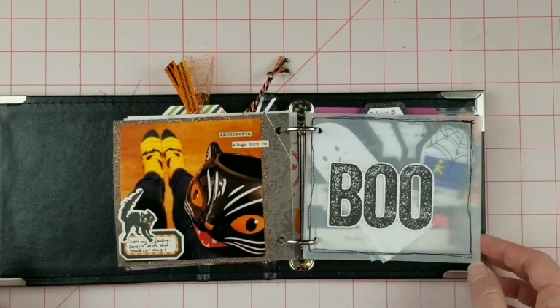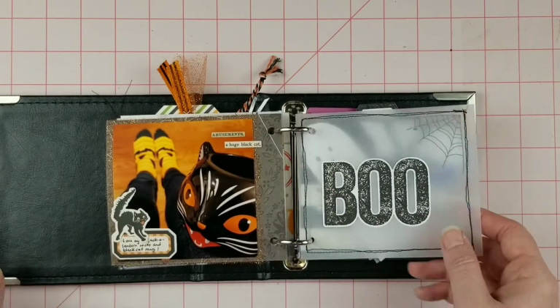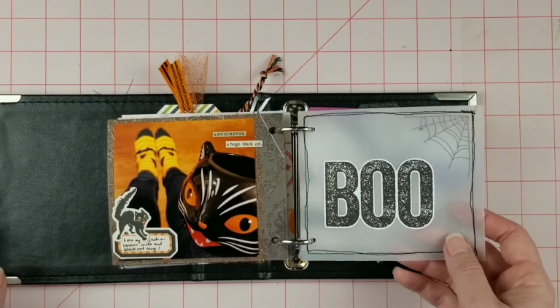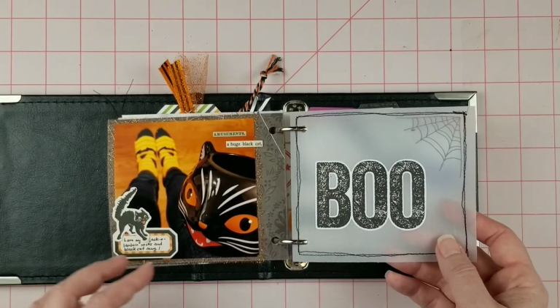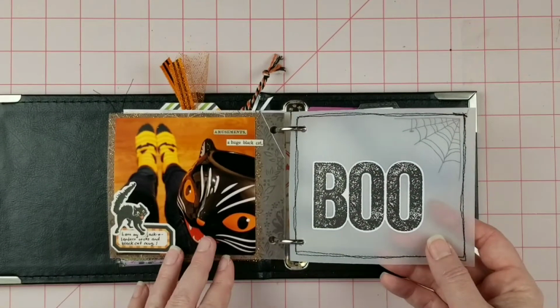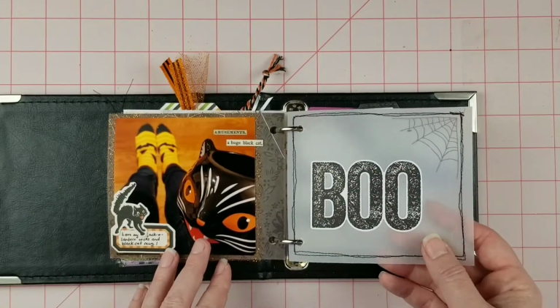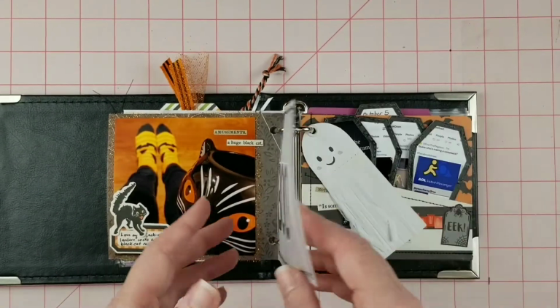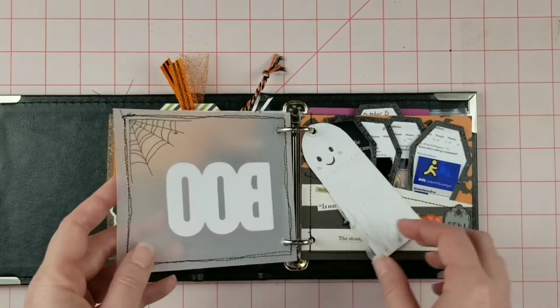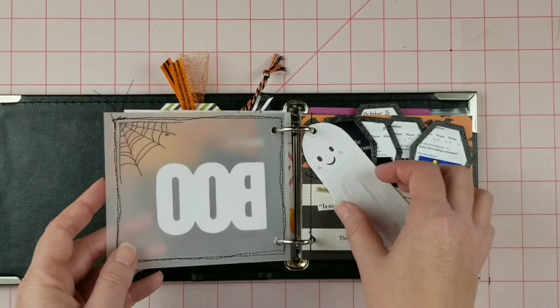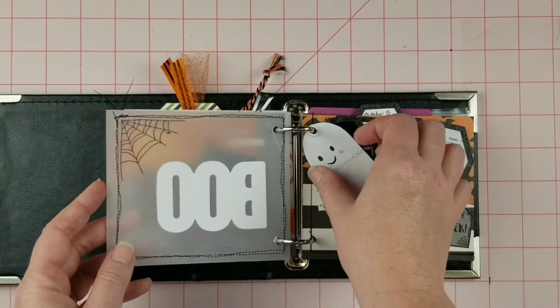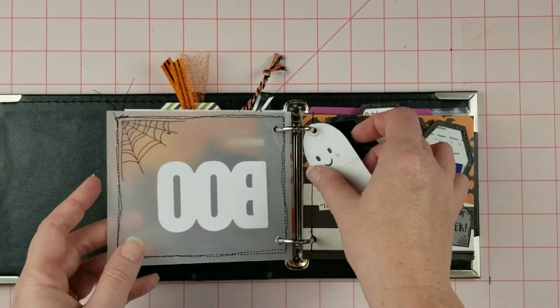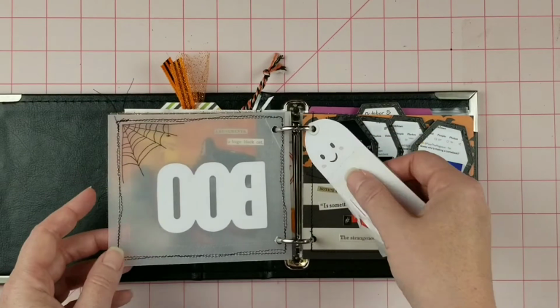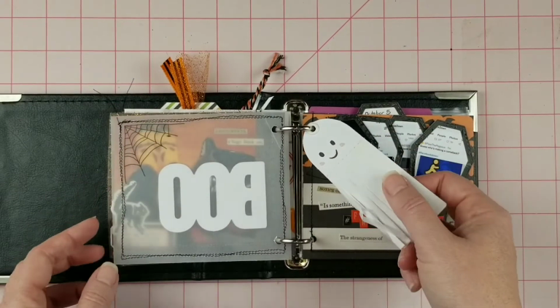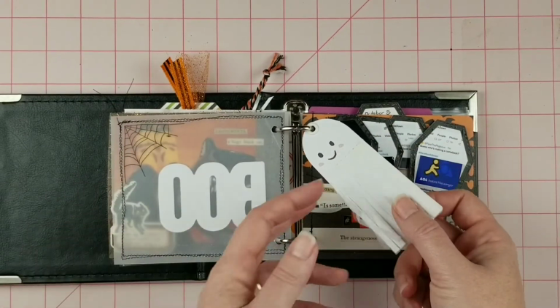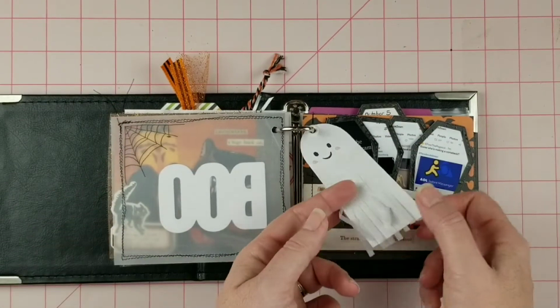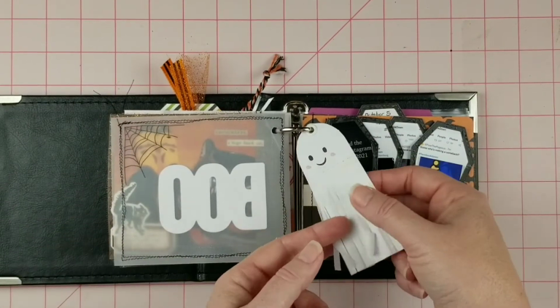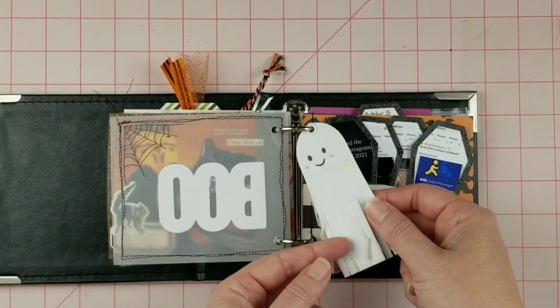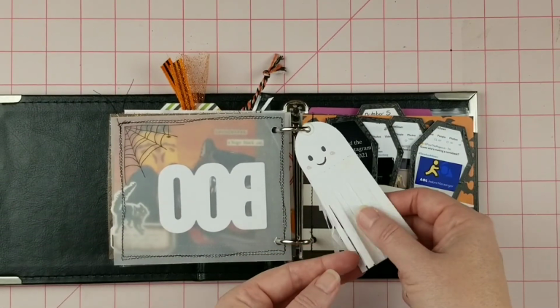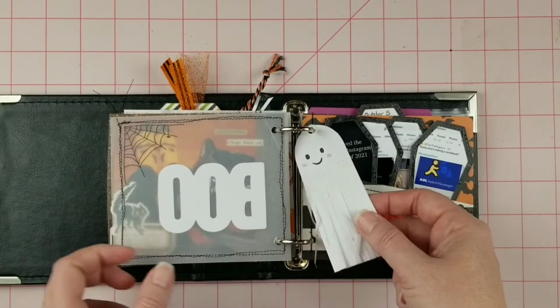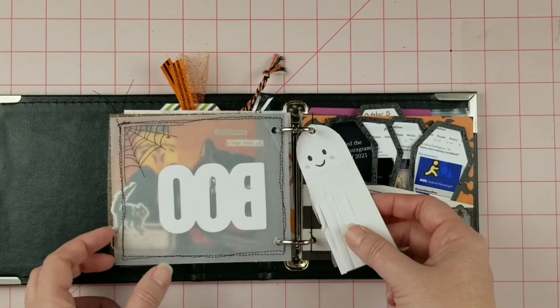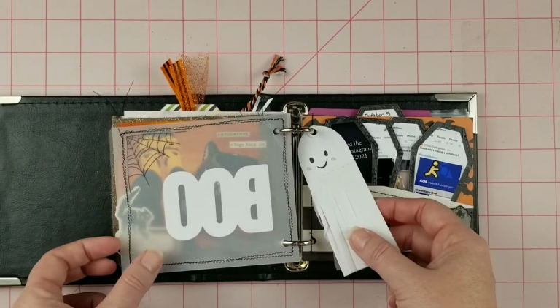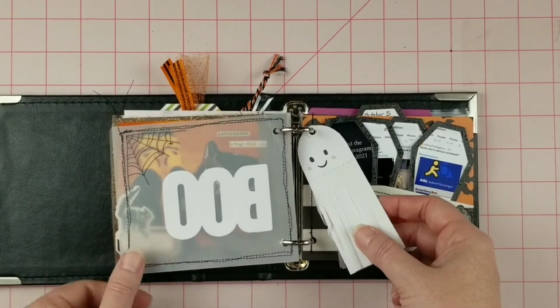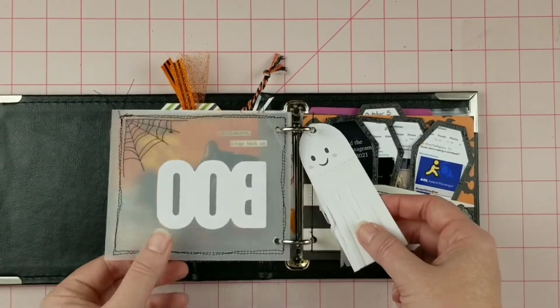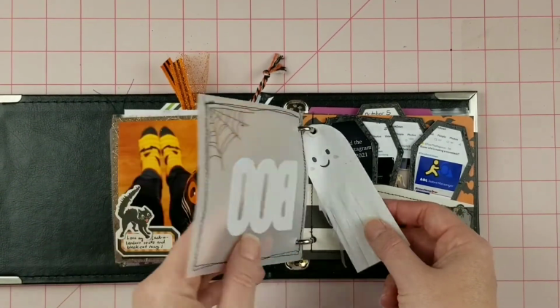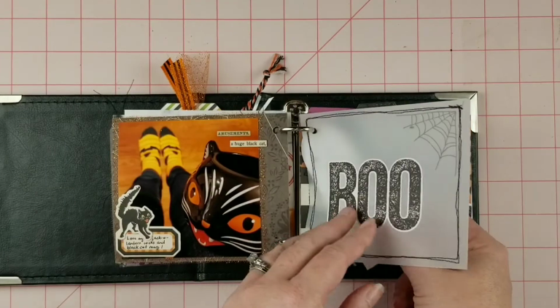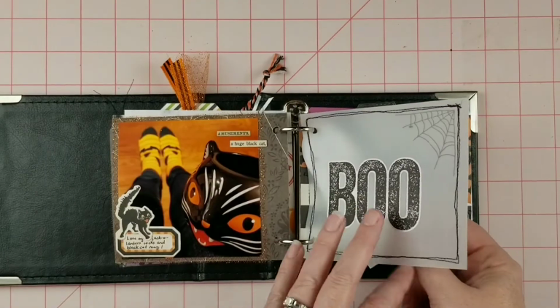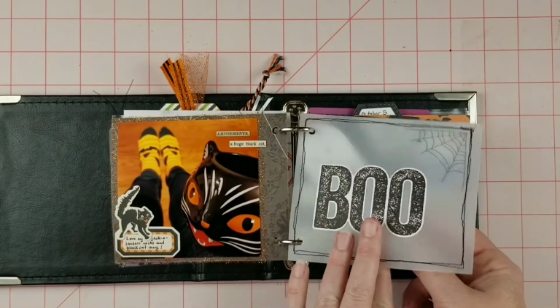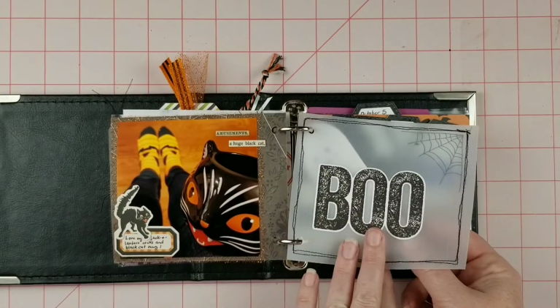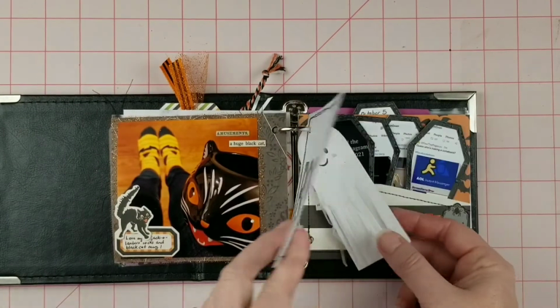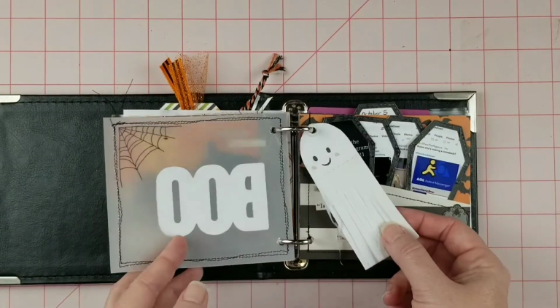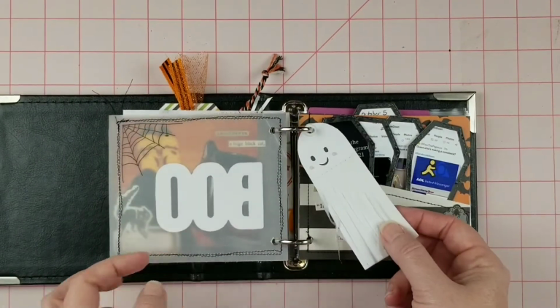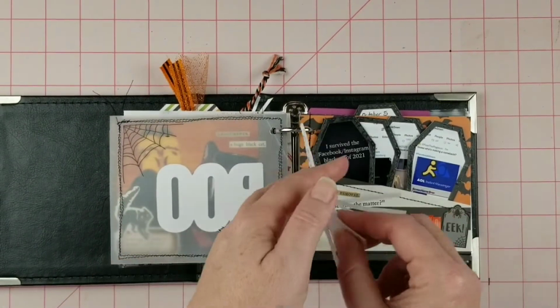Here is another of my pre-planning pages, and I put this little ghostie from Crate Paper behind it so that he's saying 'boo.' And there he is.